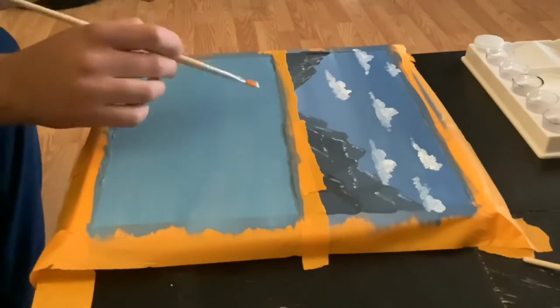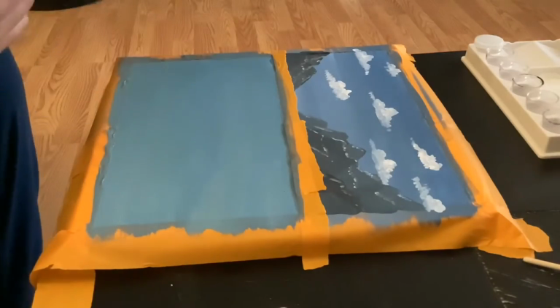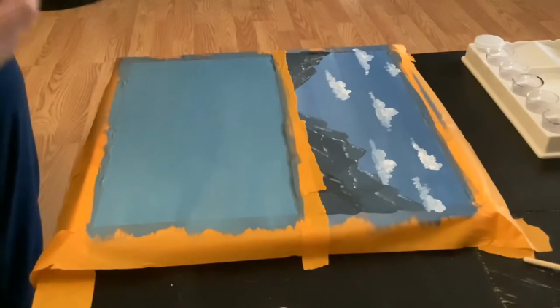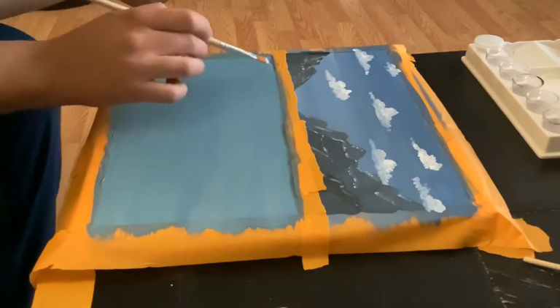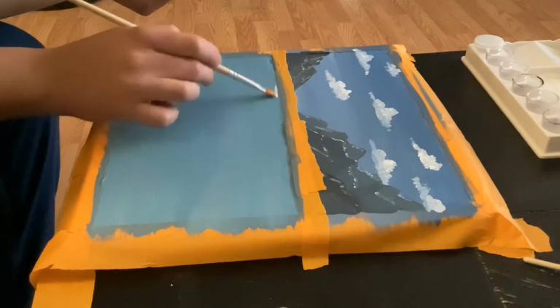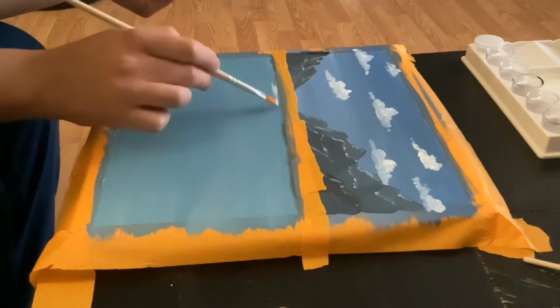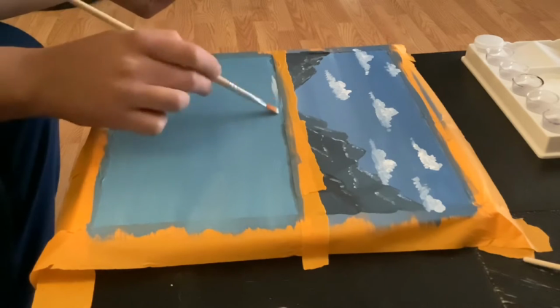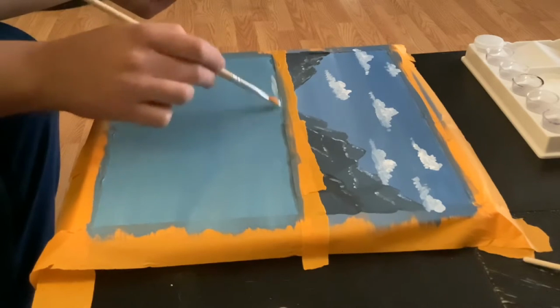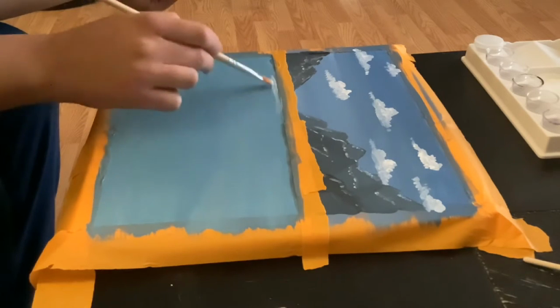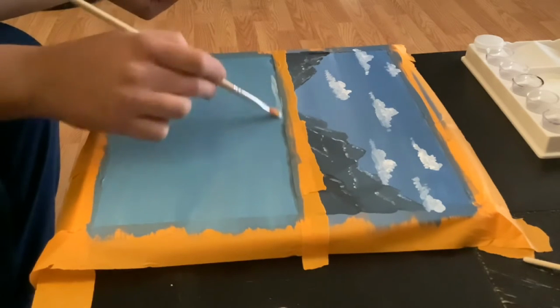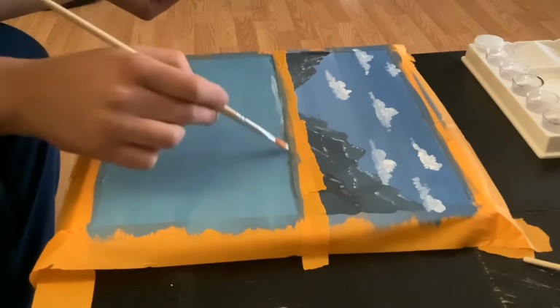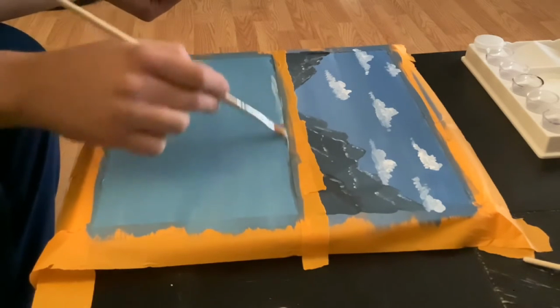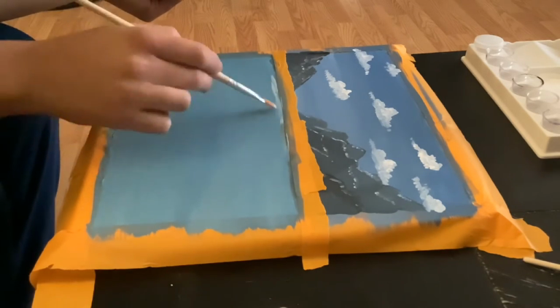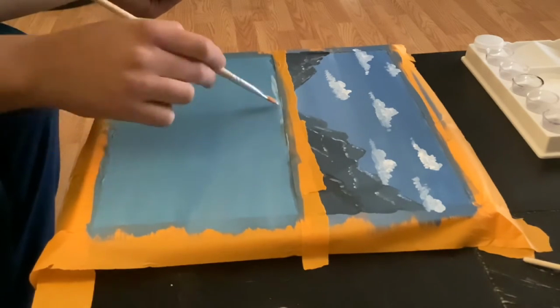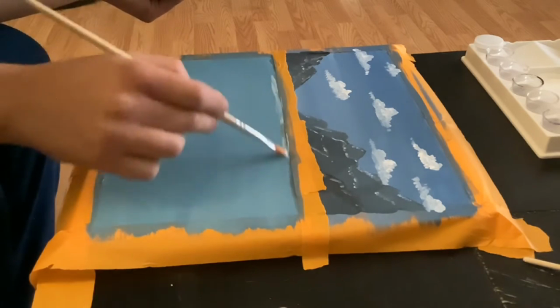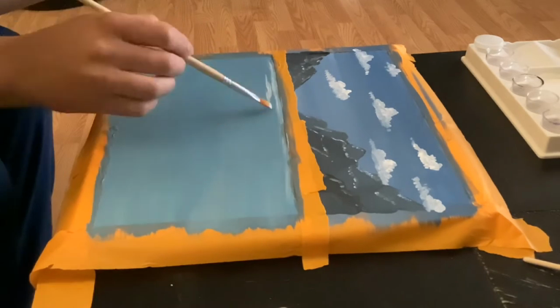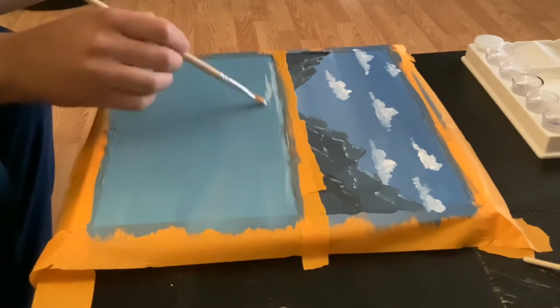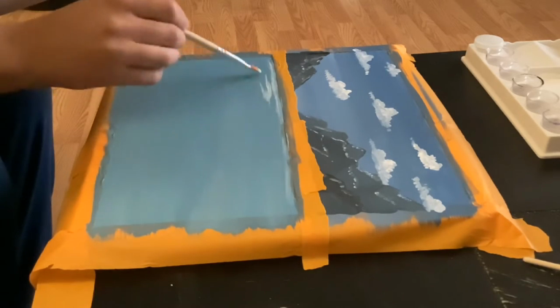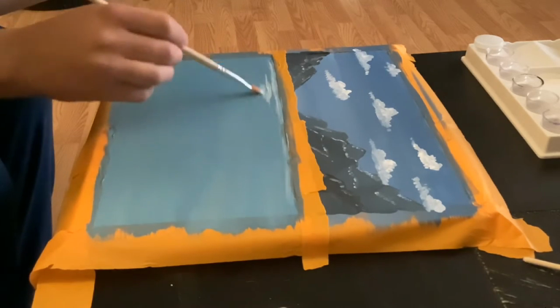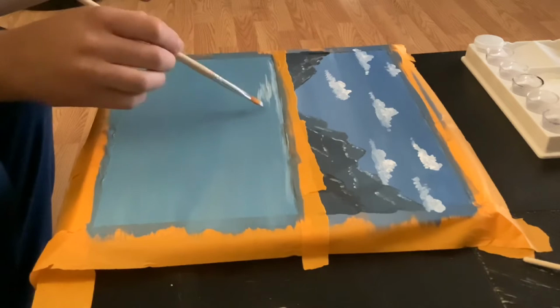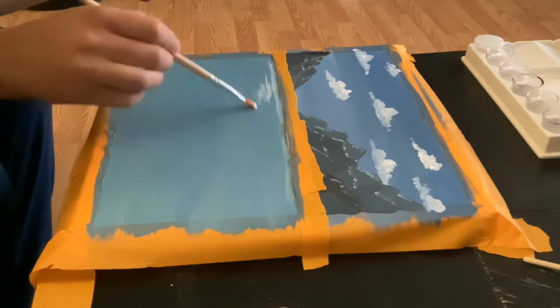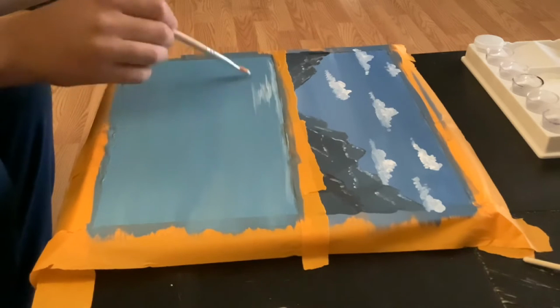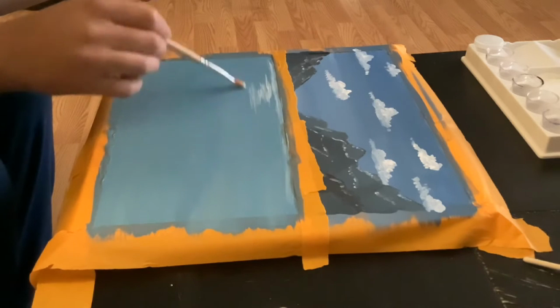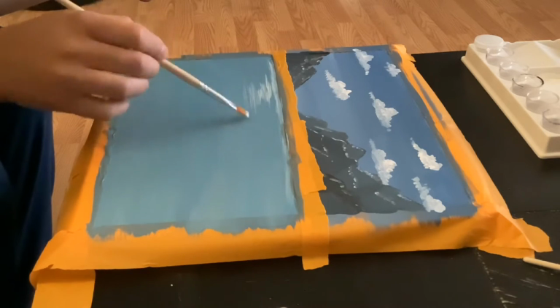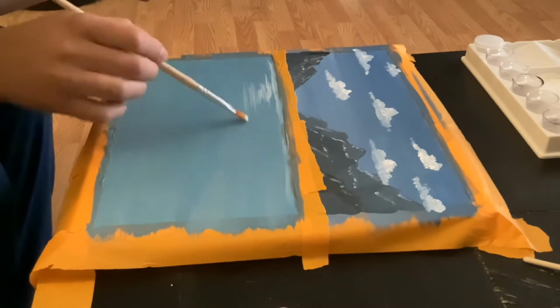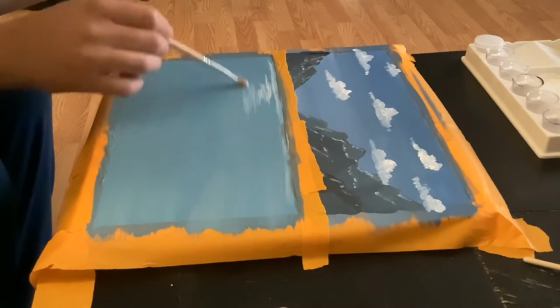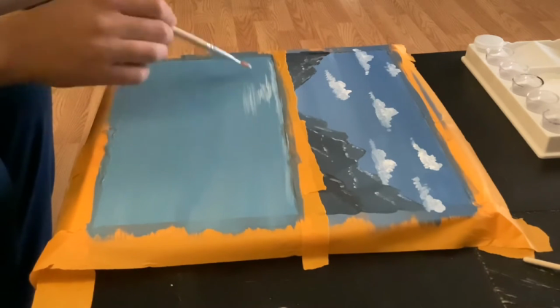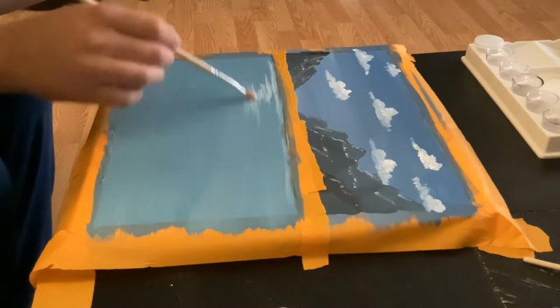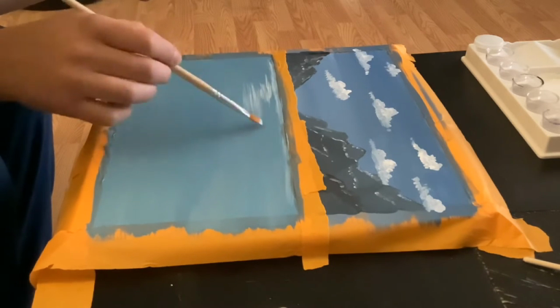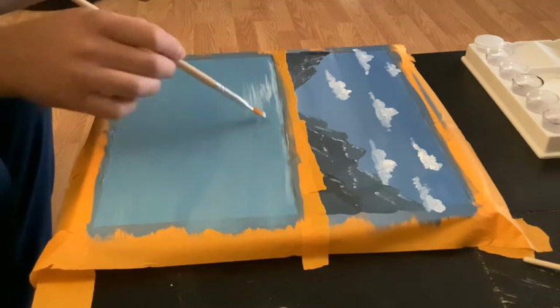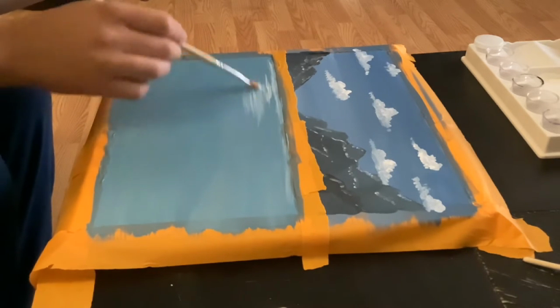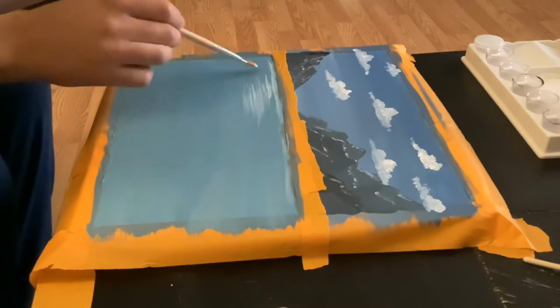With our aqua shade we're going to add a little bit more white and we're going to highlight the lake from the top area so that we can show that this lake has some shine to it and some dimension.